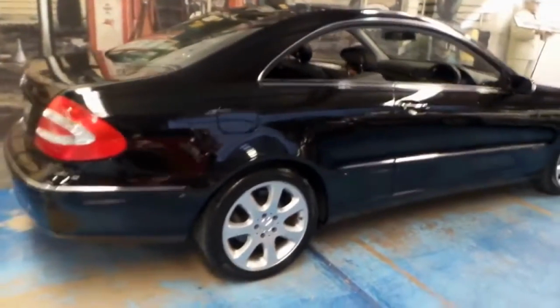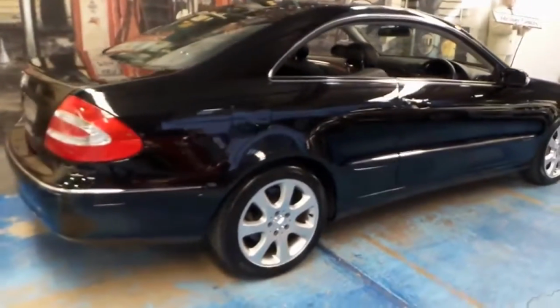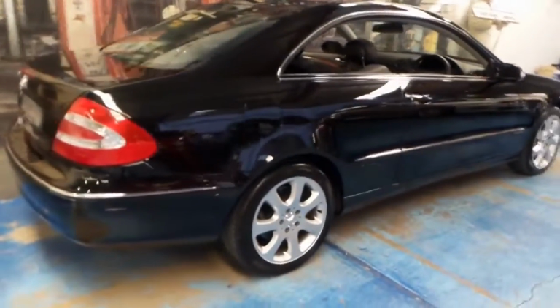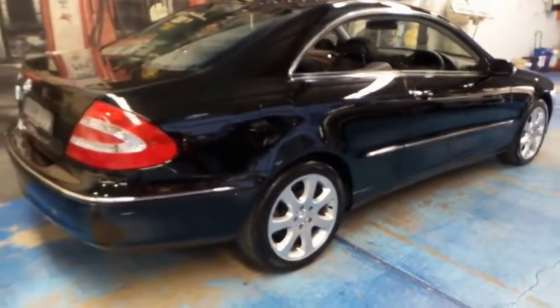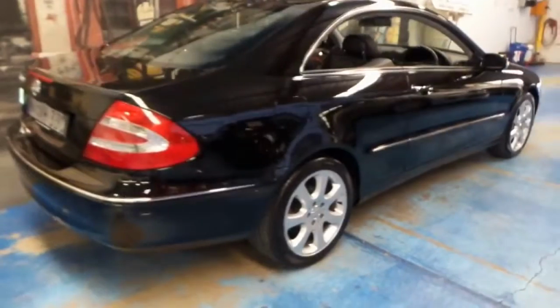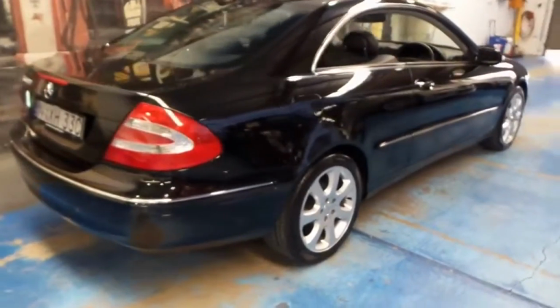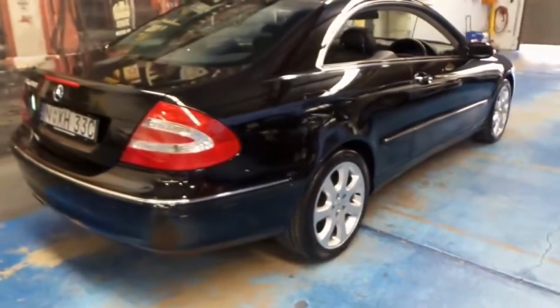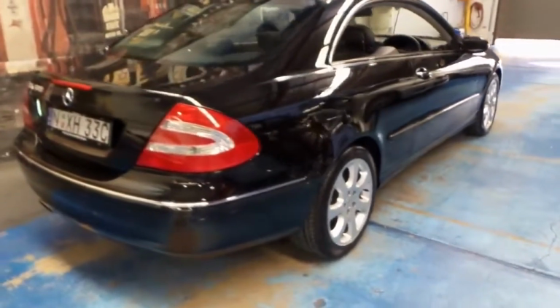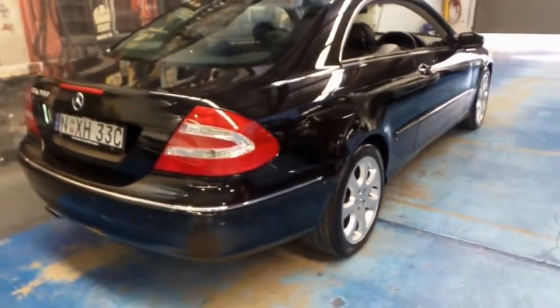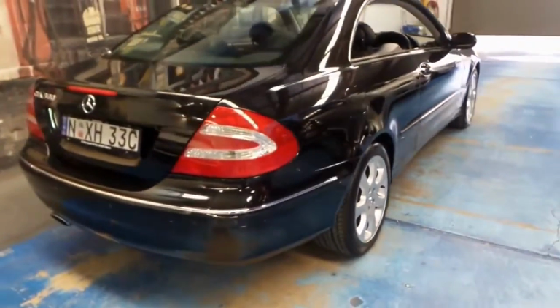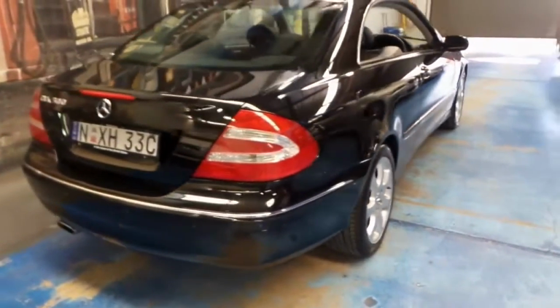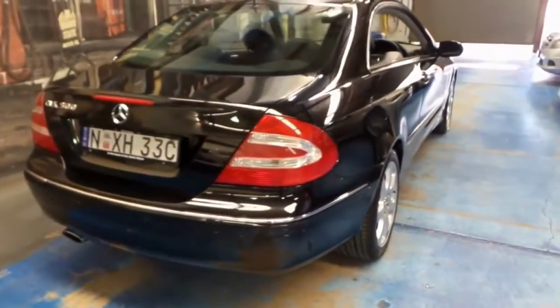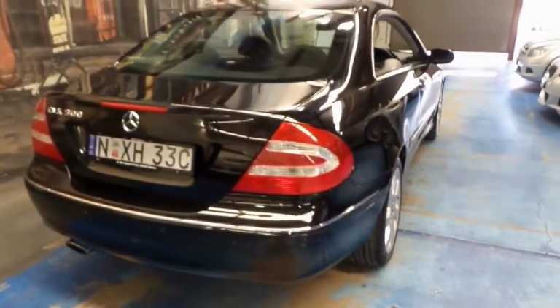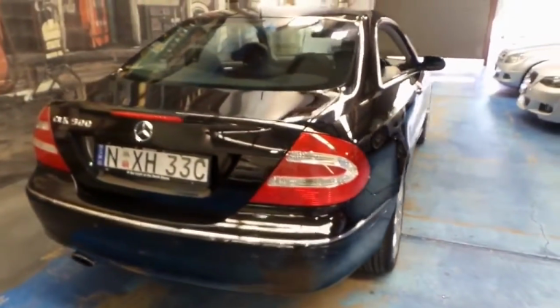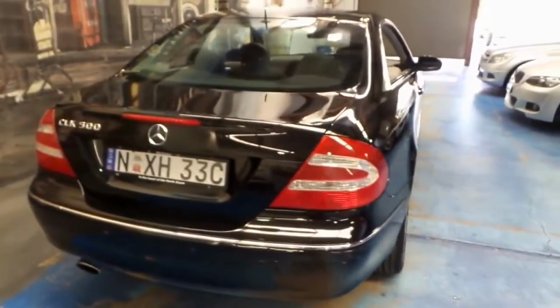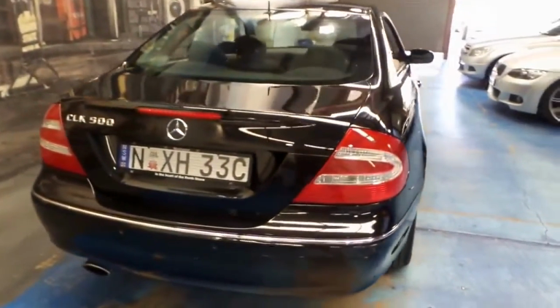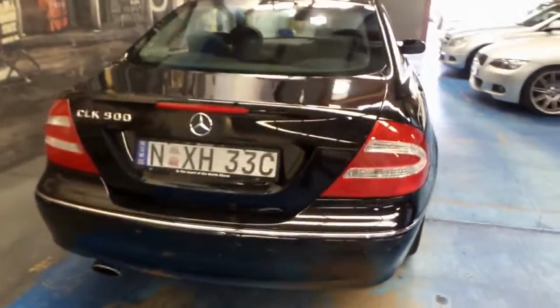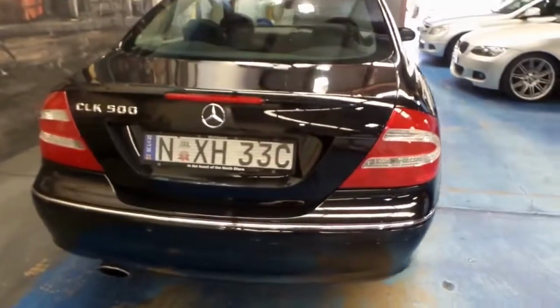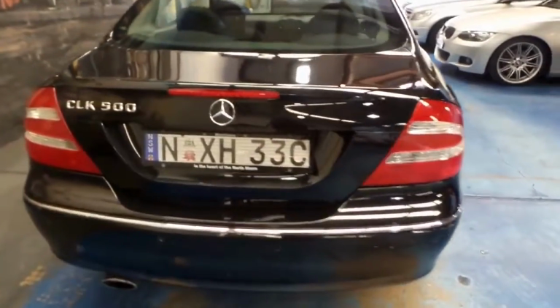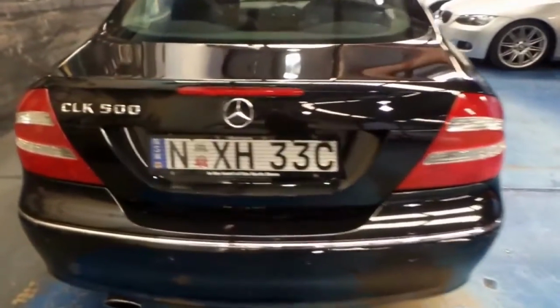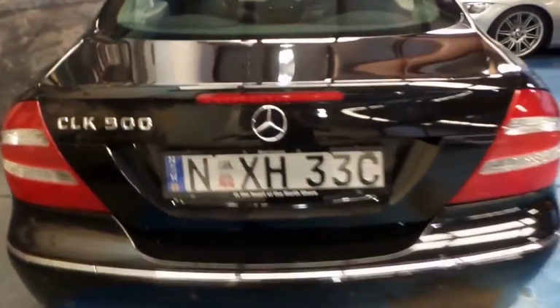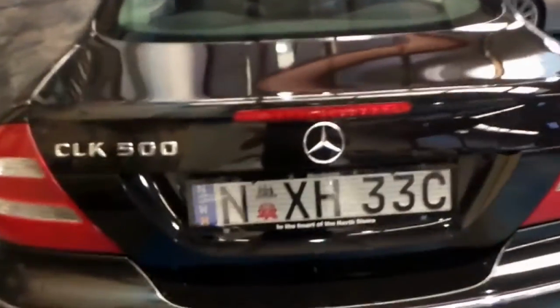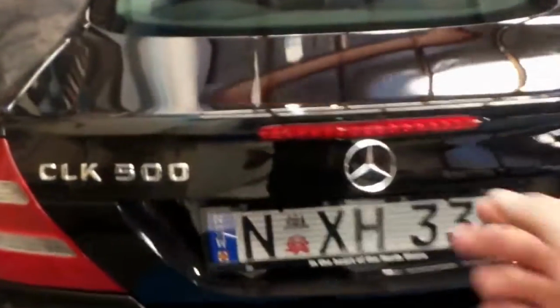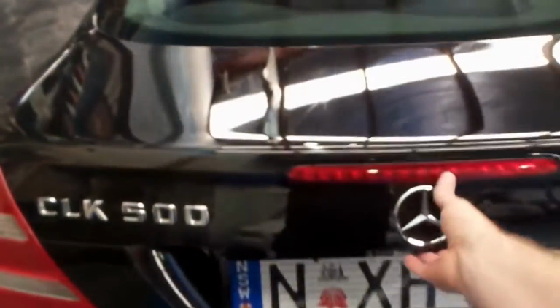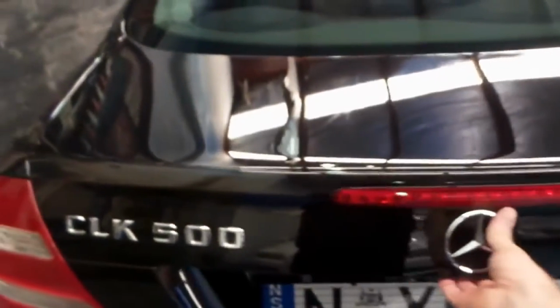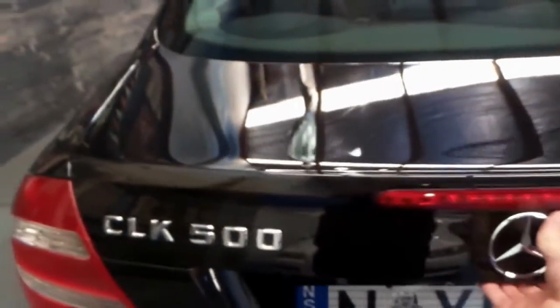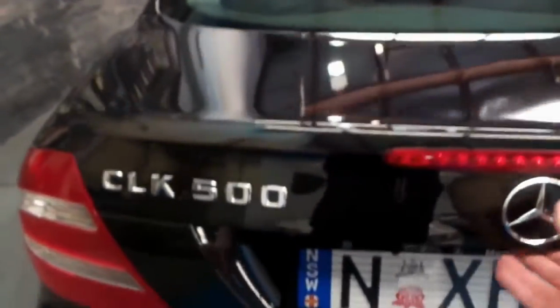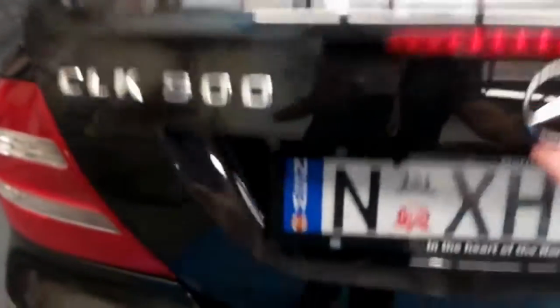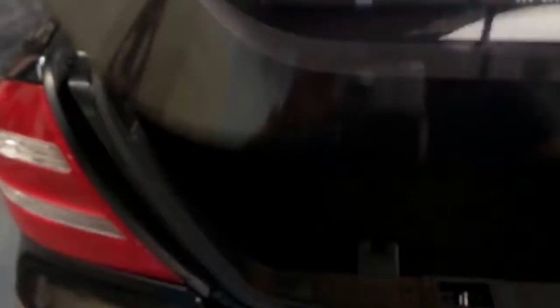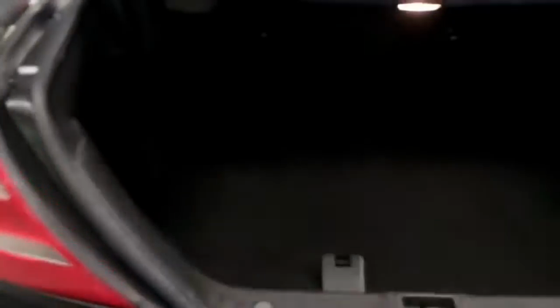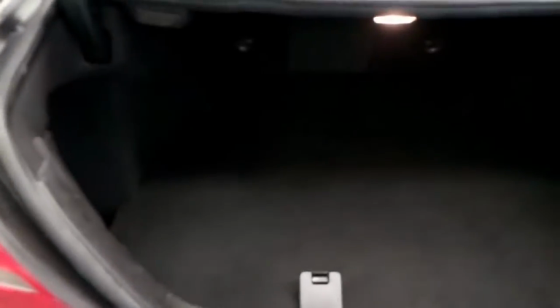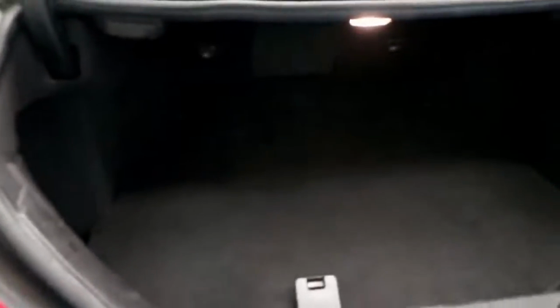I think these wheels are easily one of the better looking wheels on the CLK series. They're not too big, they're not too small — they really are just right and they ride very well. It's got nice big European plates.